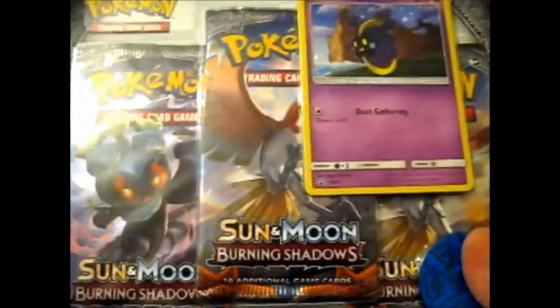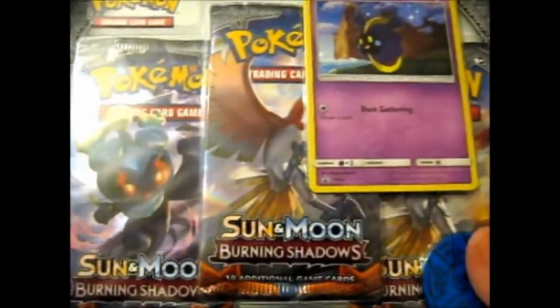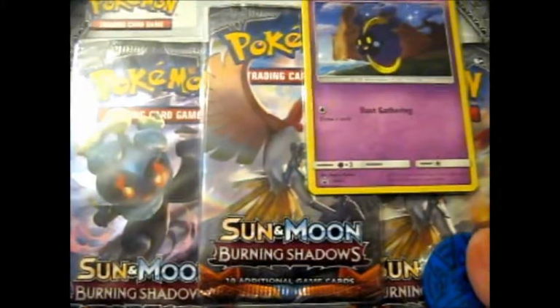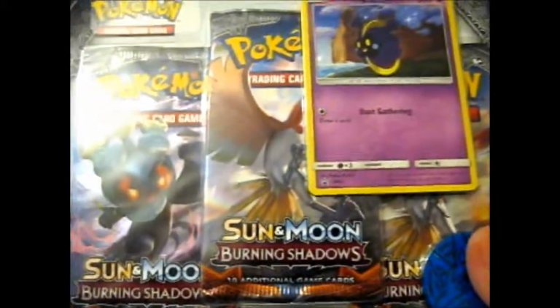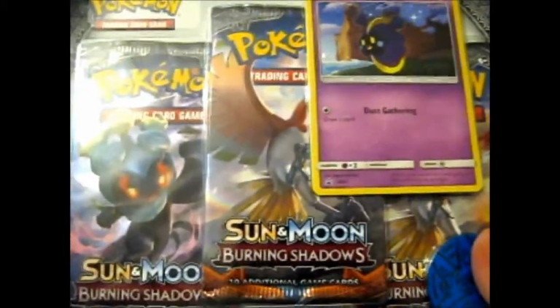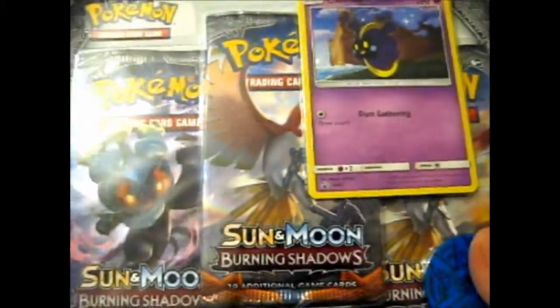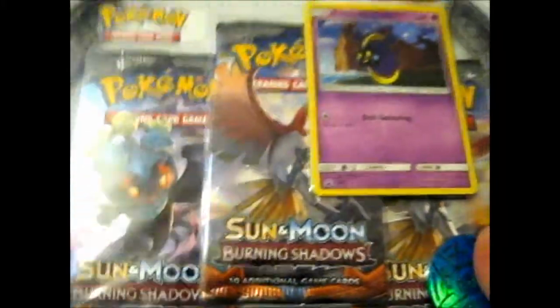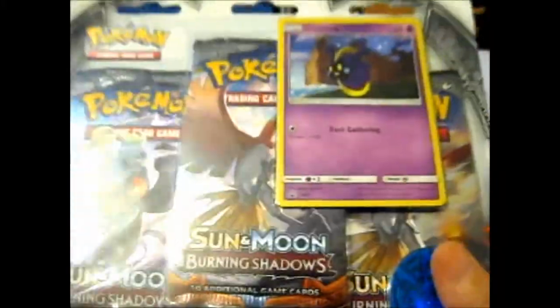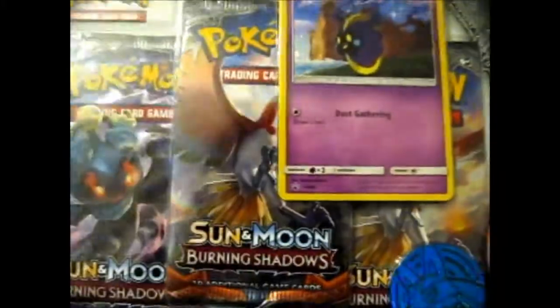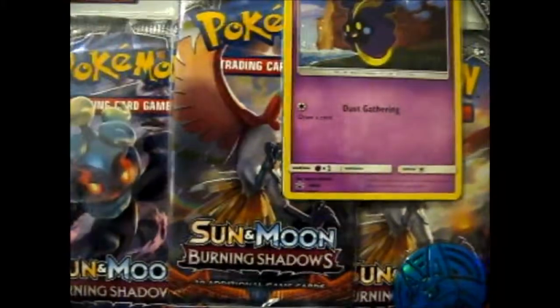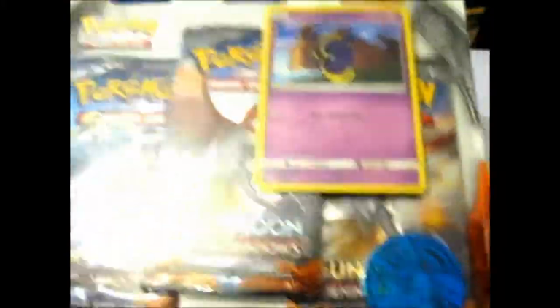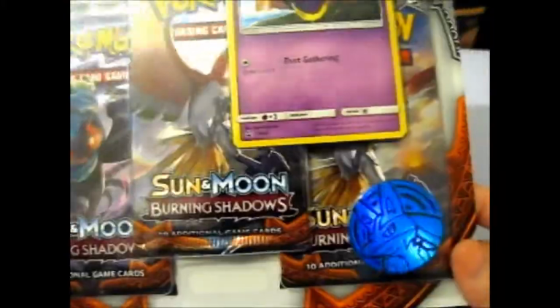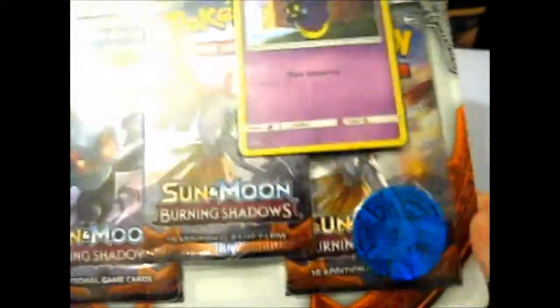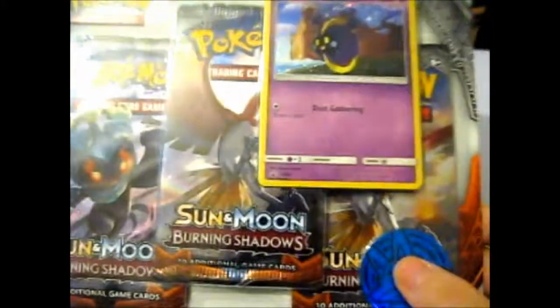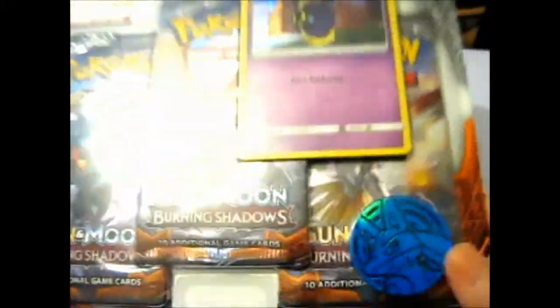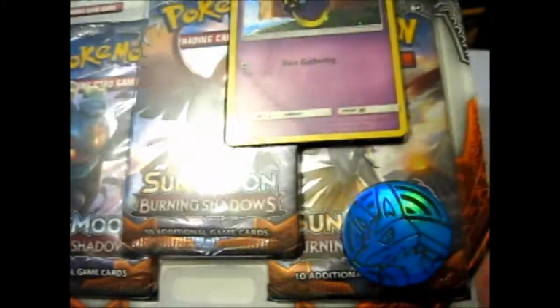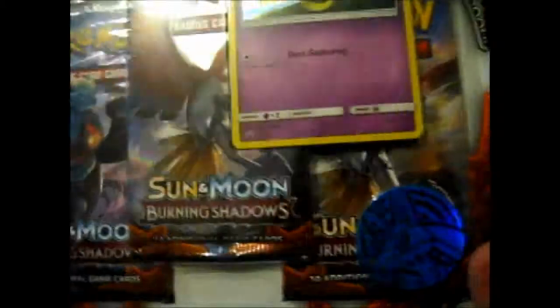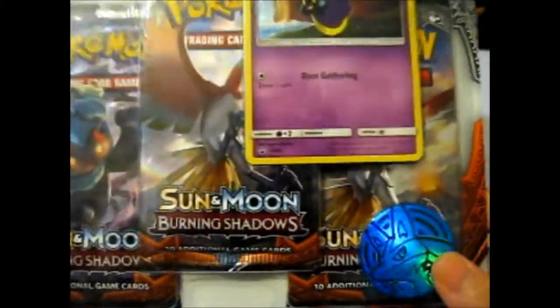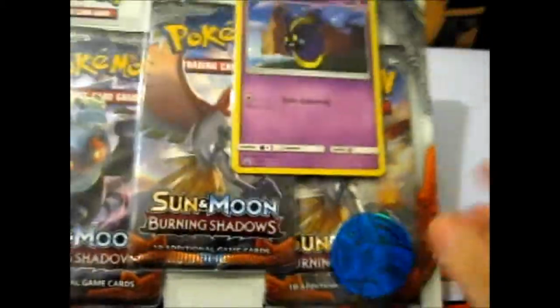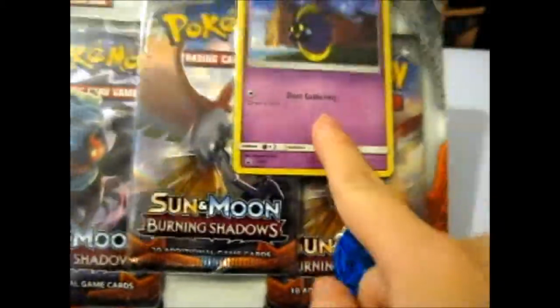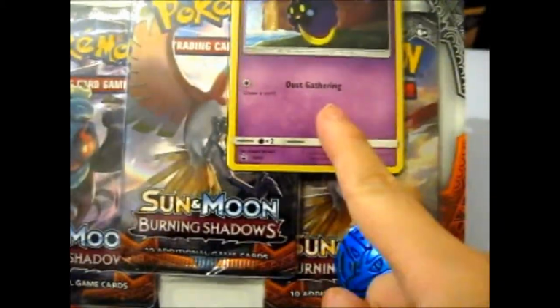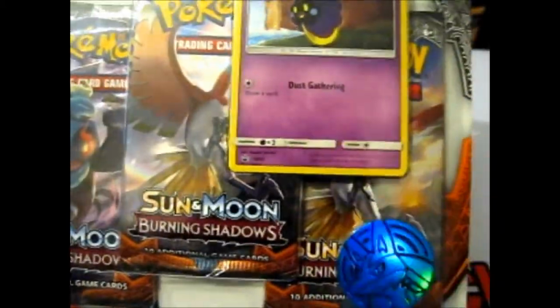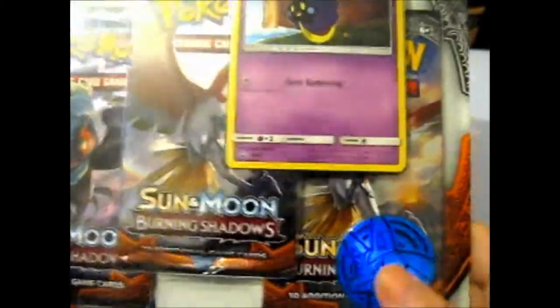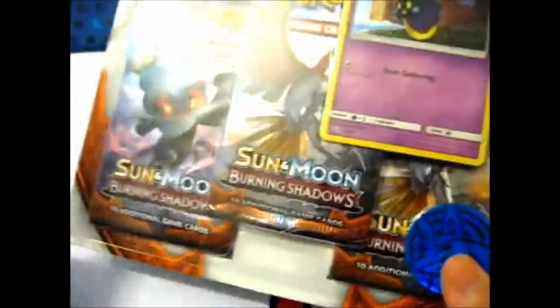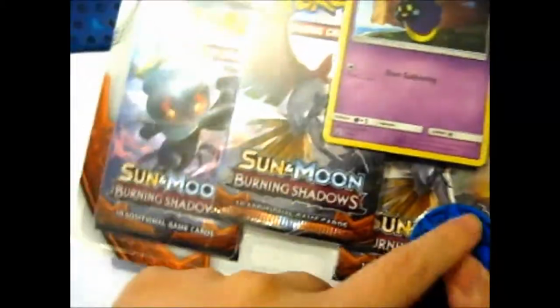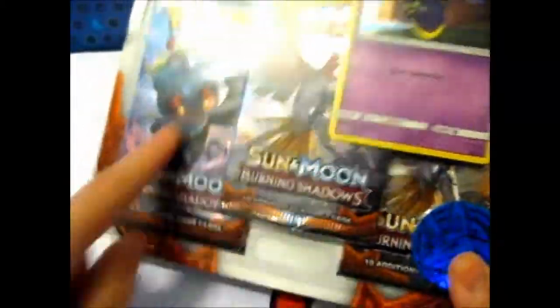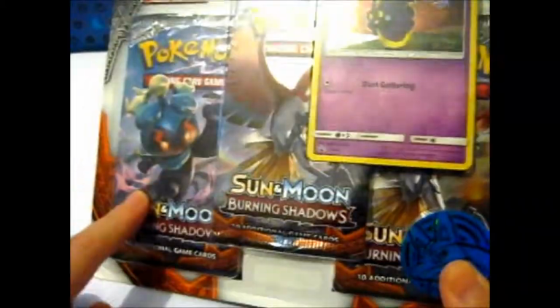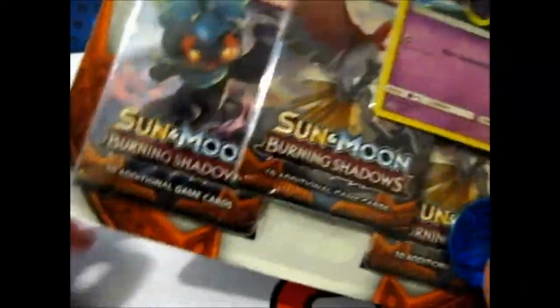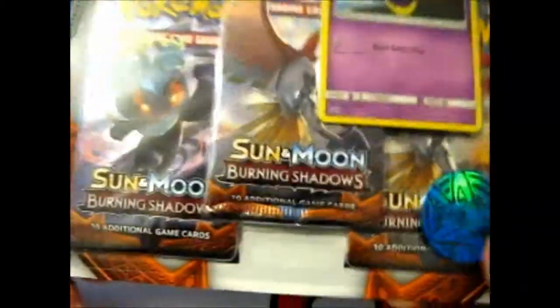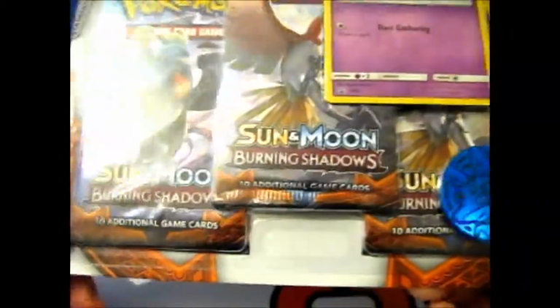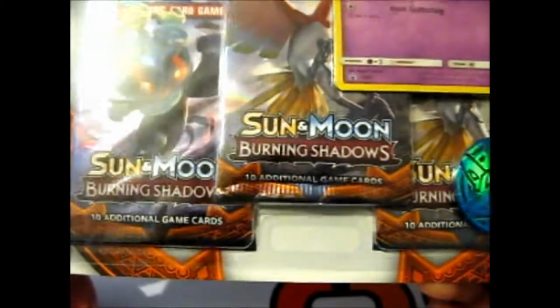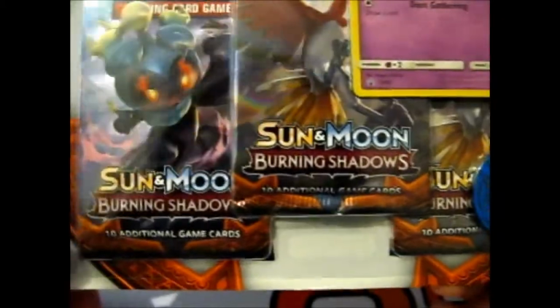I guess we'll just go in order, if I remember to upload these in the right order. We have the Lucario coin, the promo, and 3 packs of Burning Shadows.